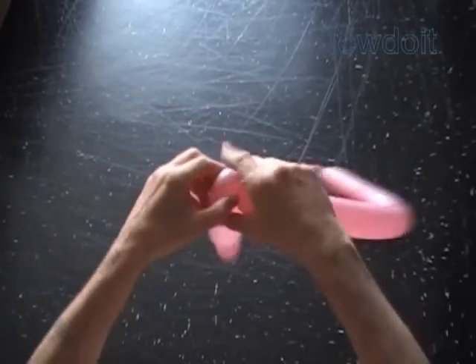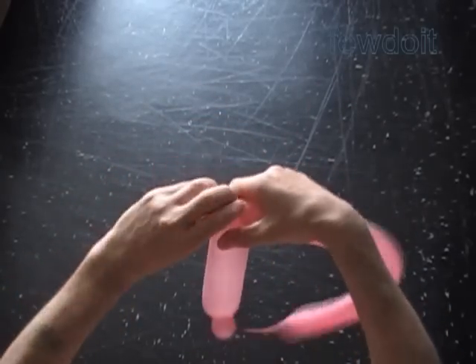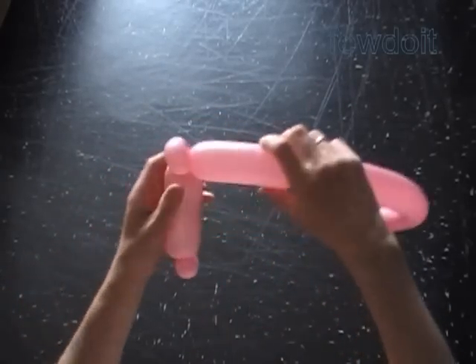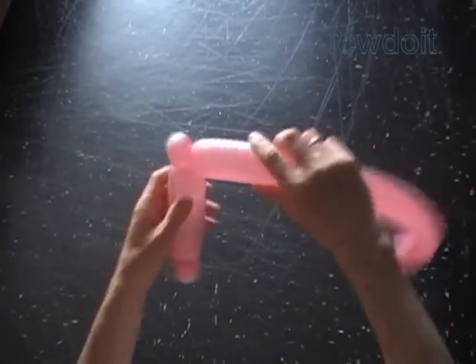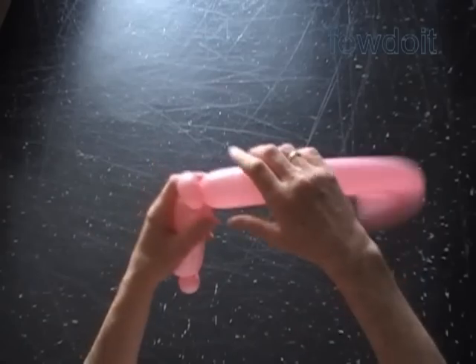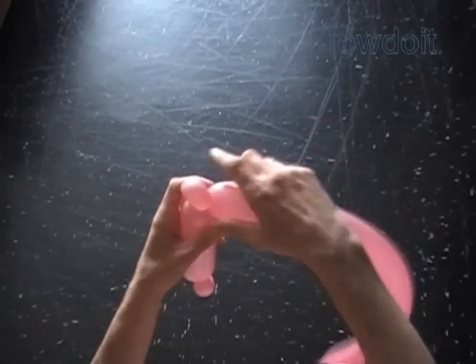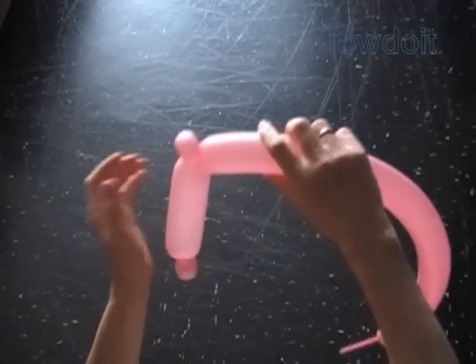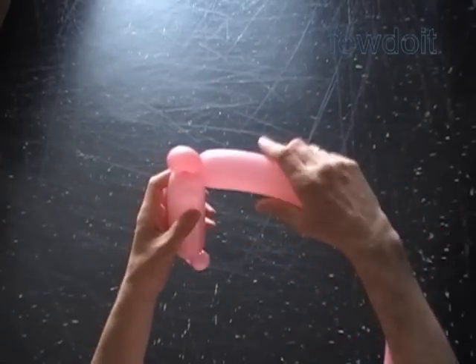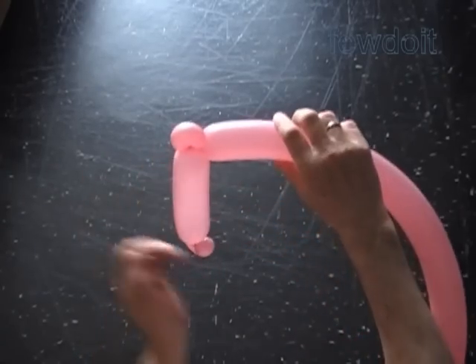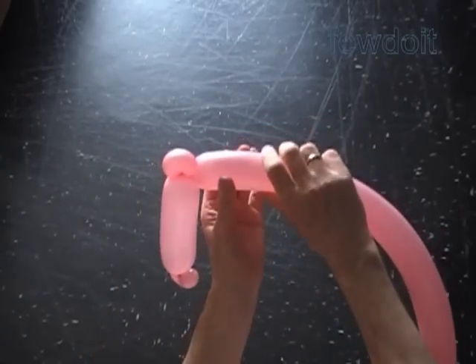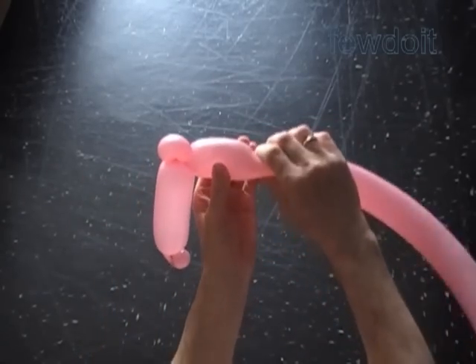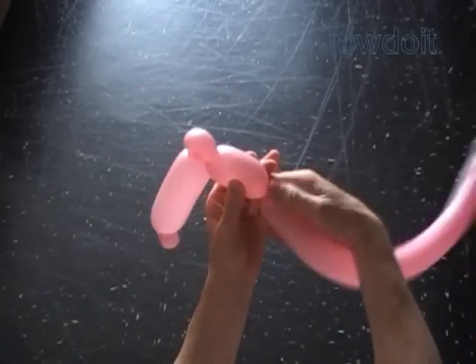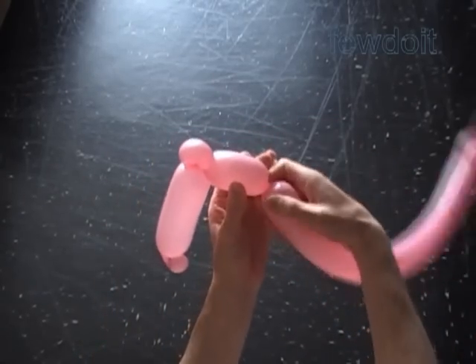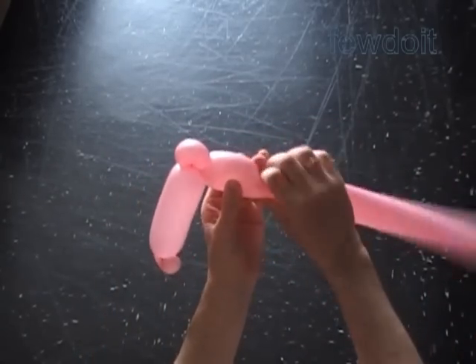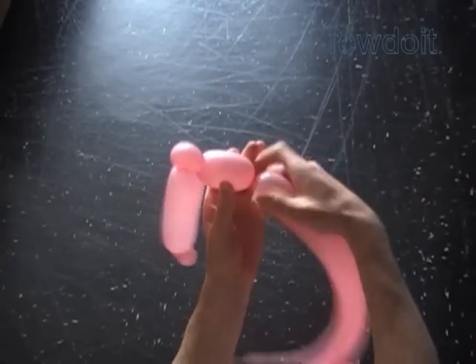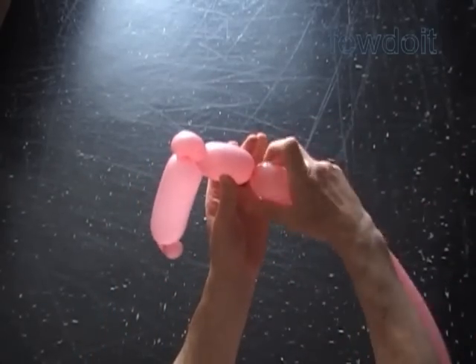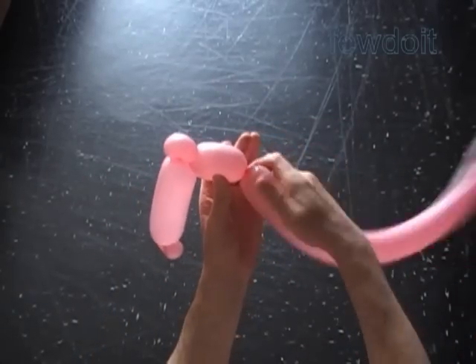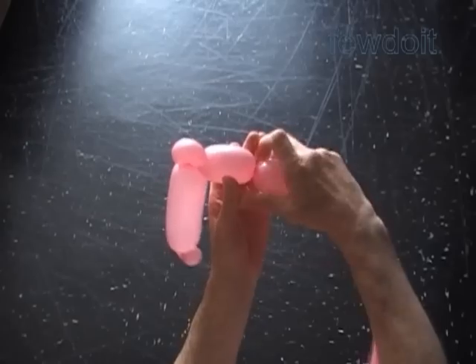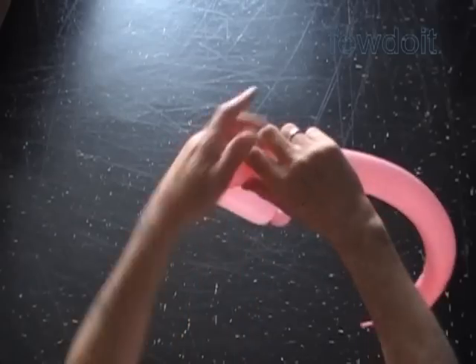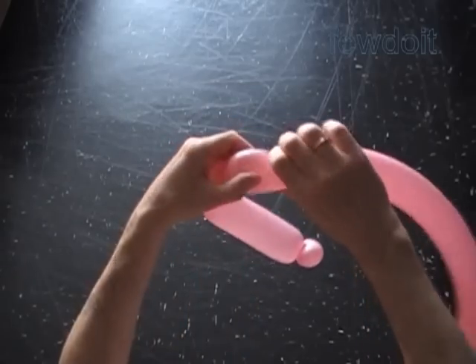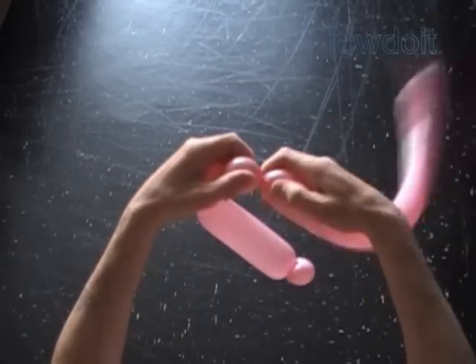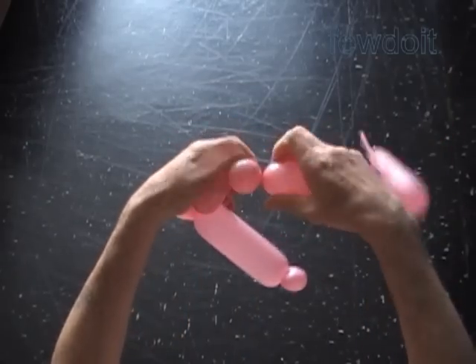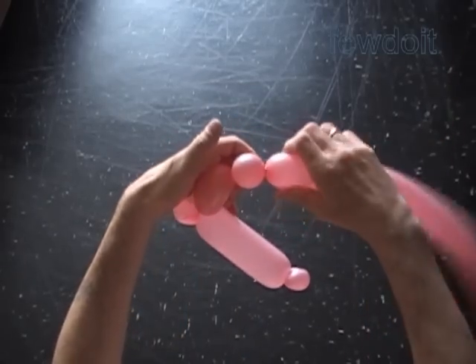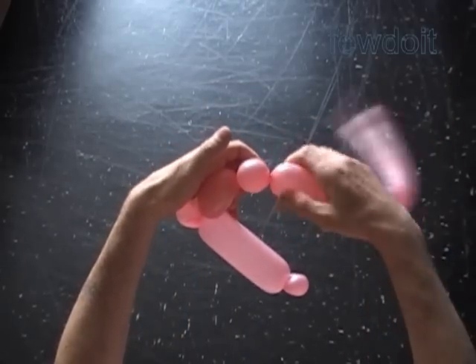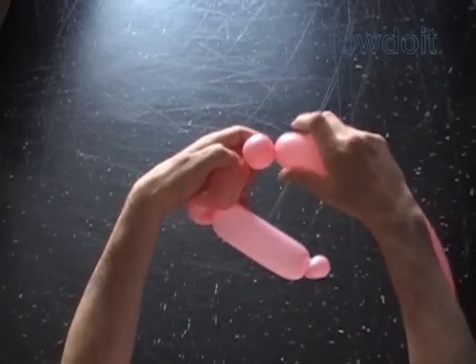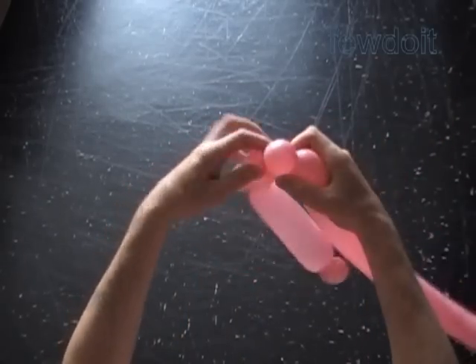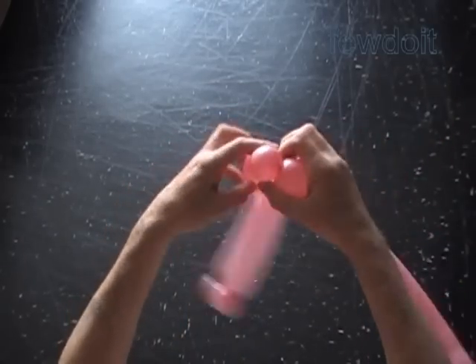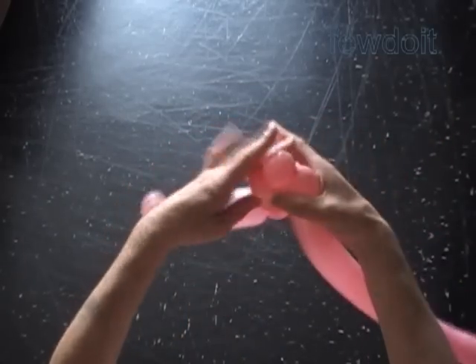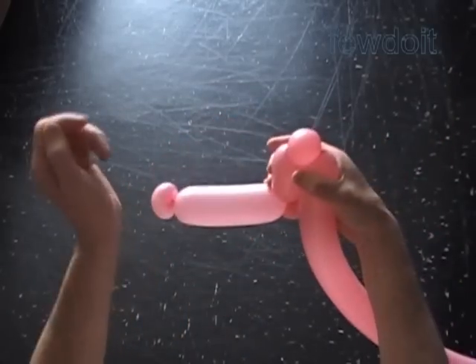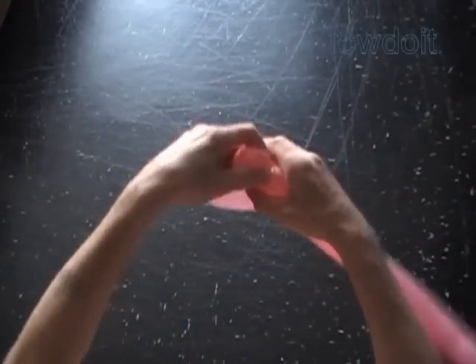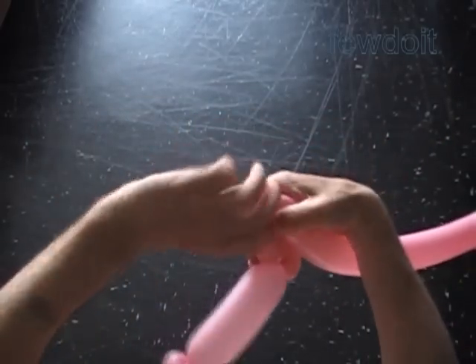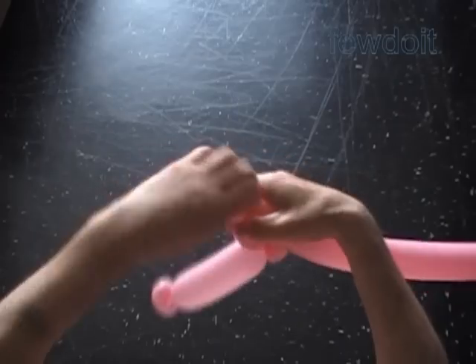Twist the fourth about three inch bubble — it is the top part of the letter L. Twist the fifth soft about one inch bubble. Lock both ends of the fifth bubble in one lock twist.